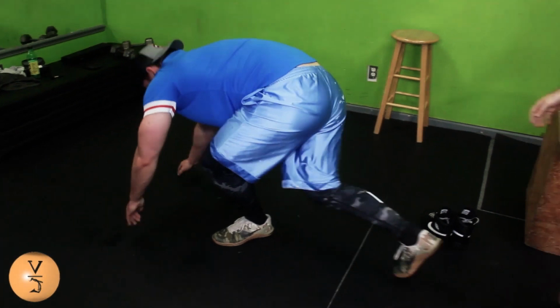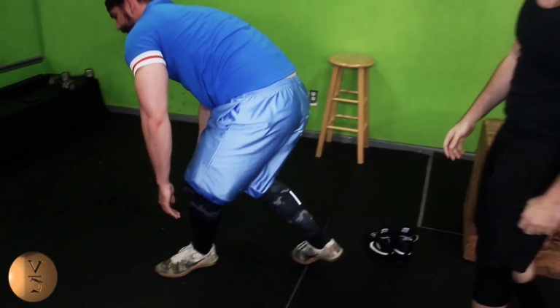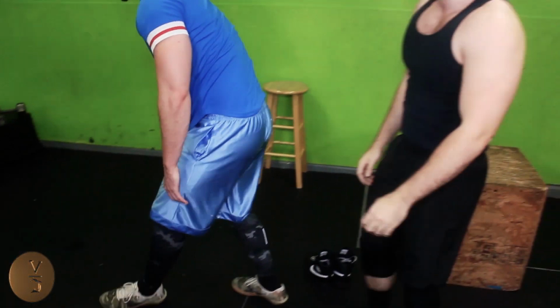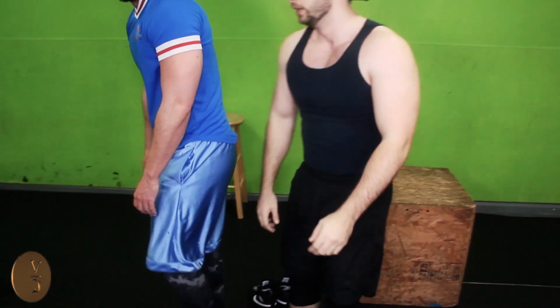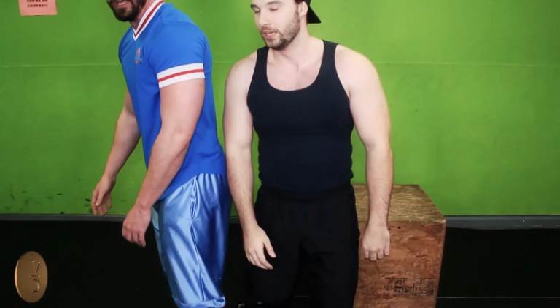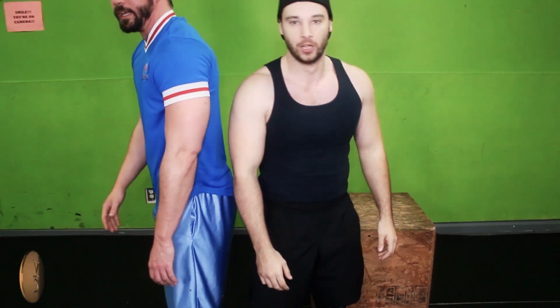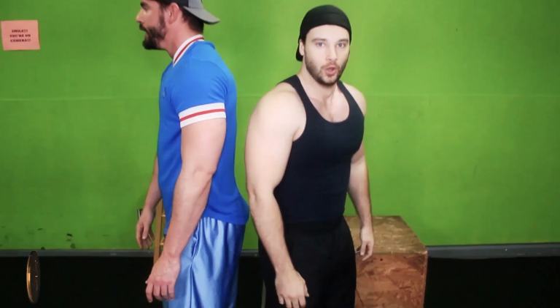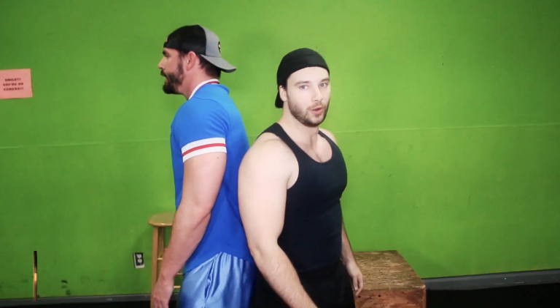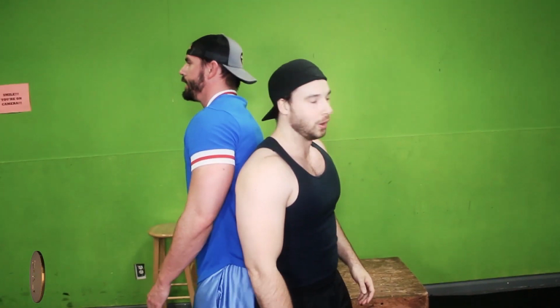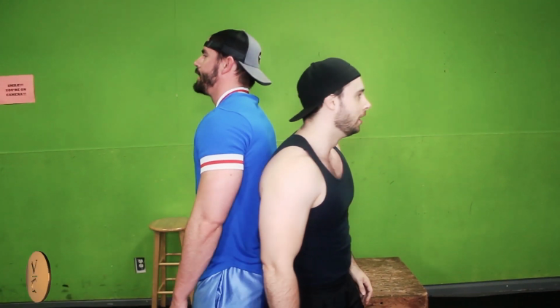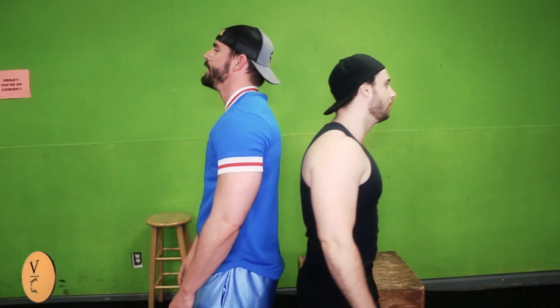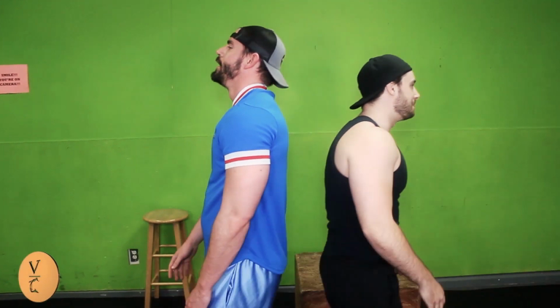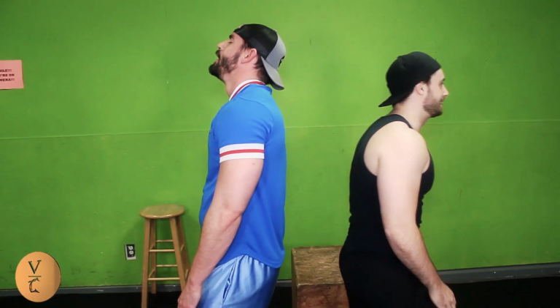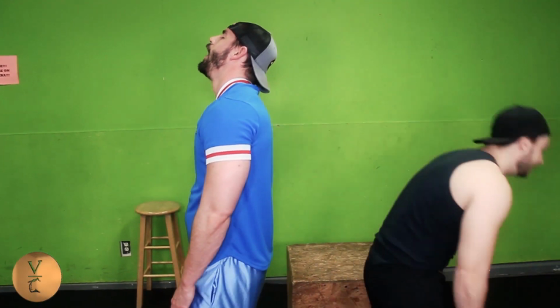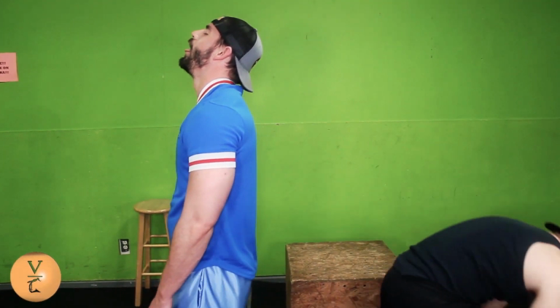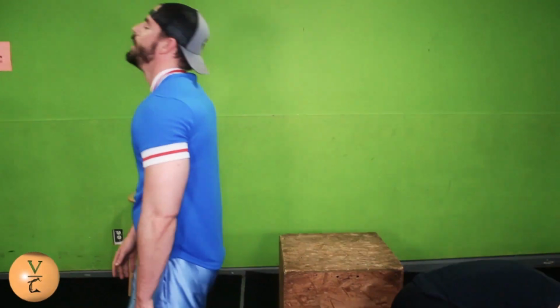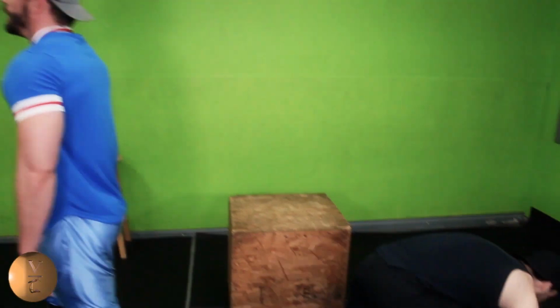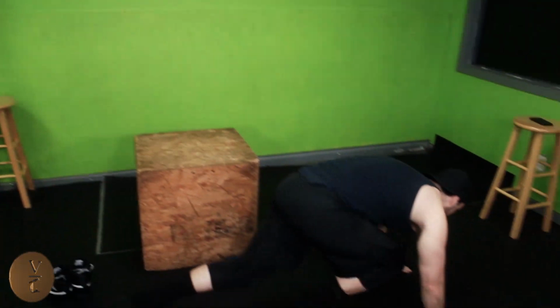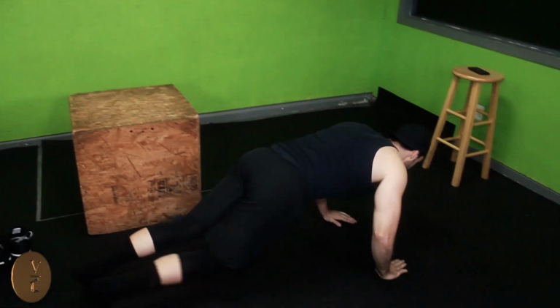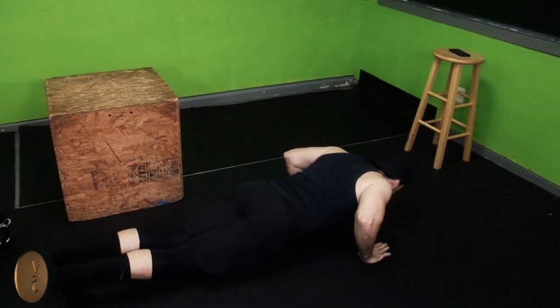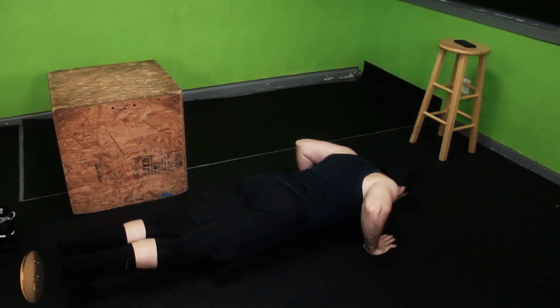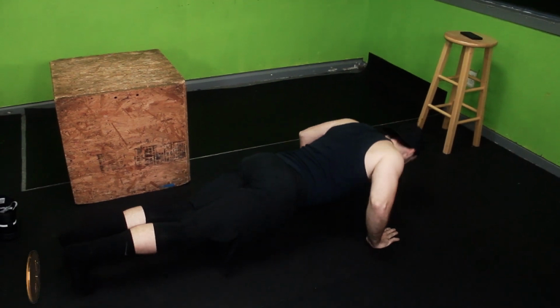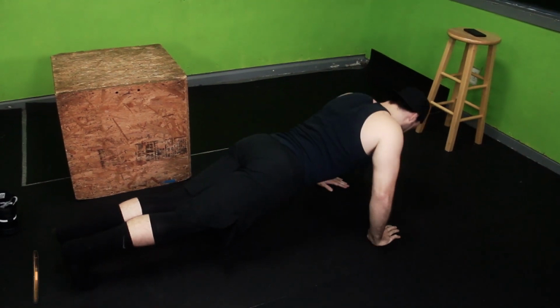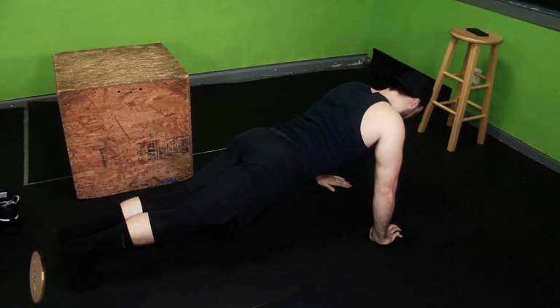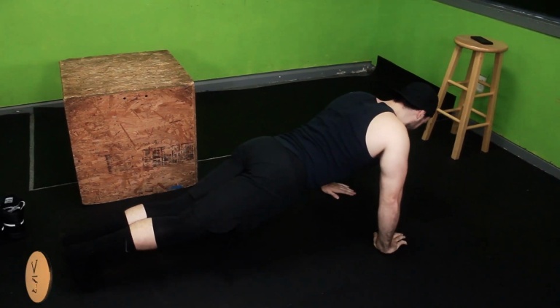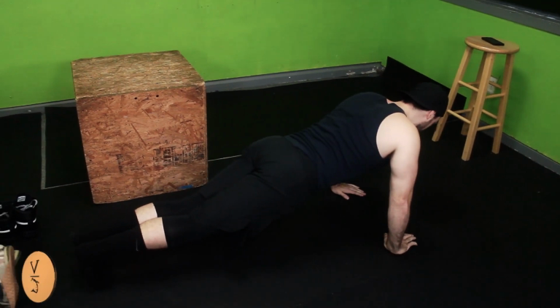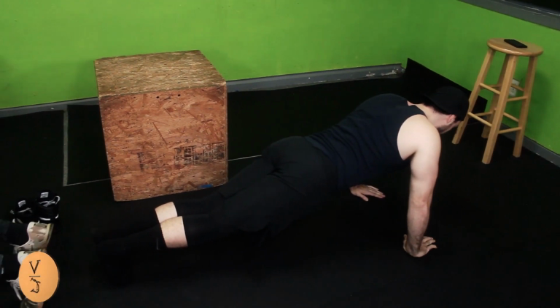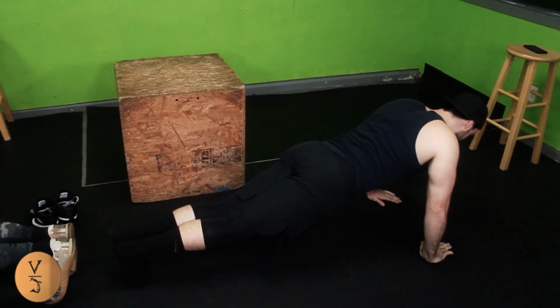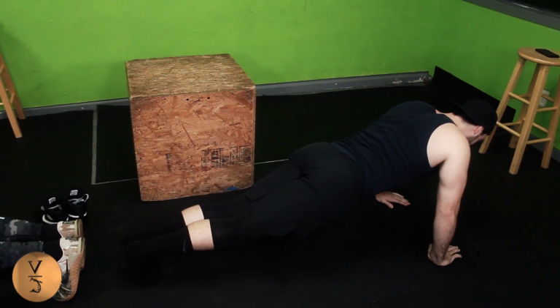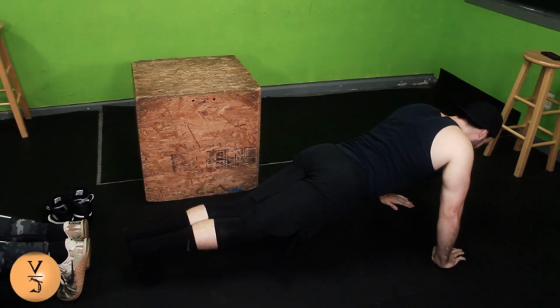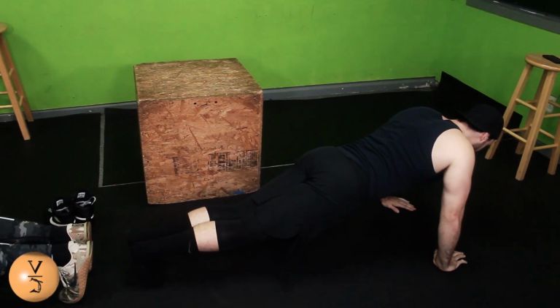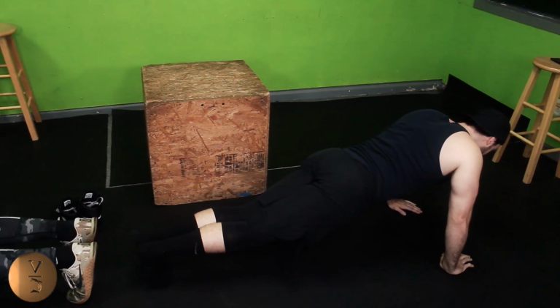We've just got one left — uno más. One pause. Squeeze and hold. Squeeze and hold.